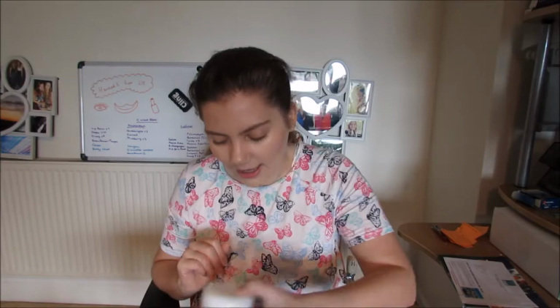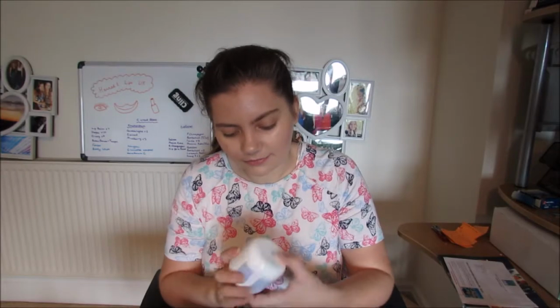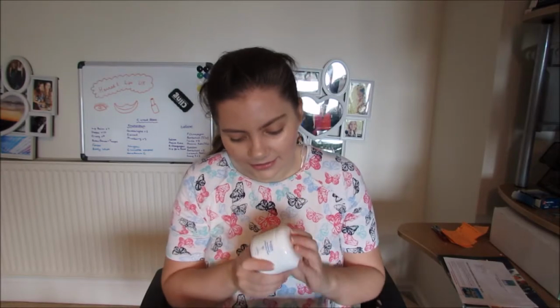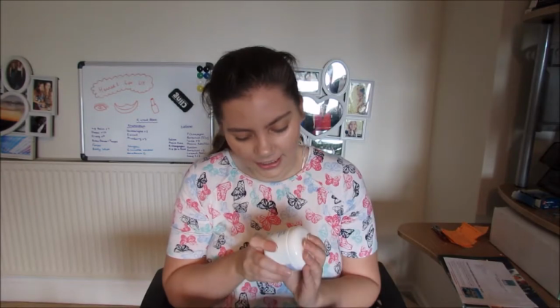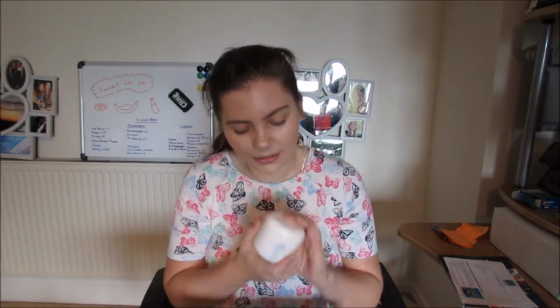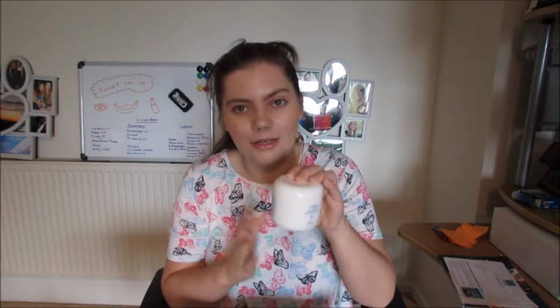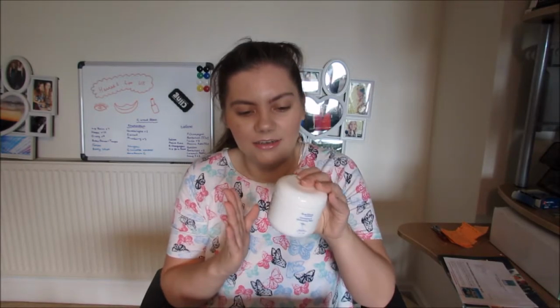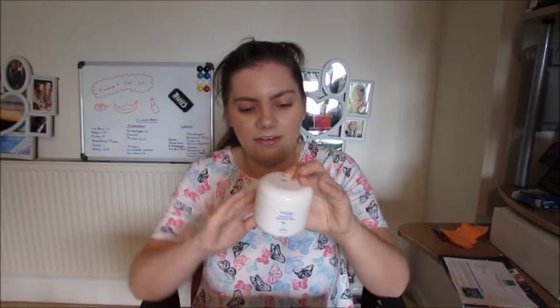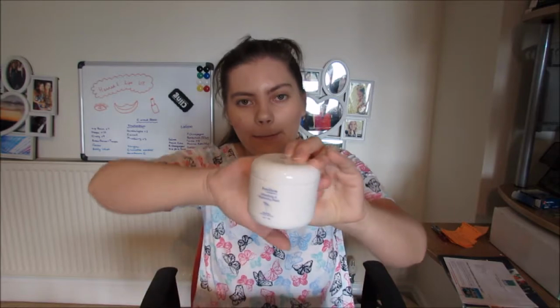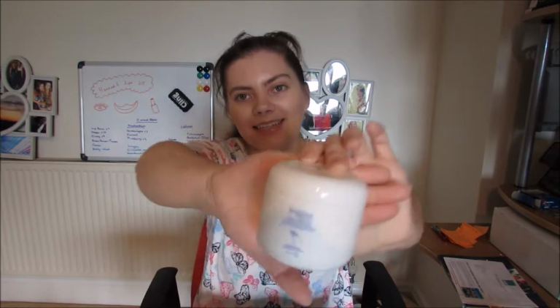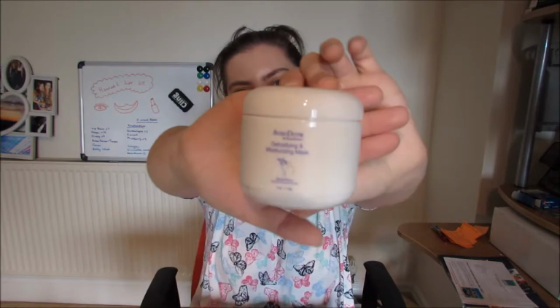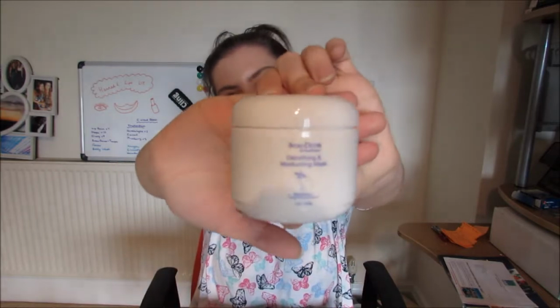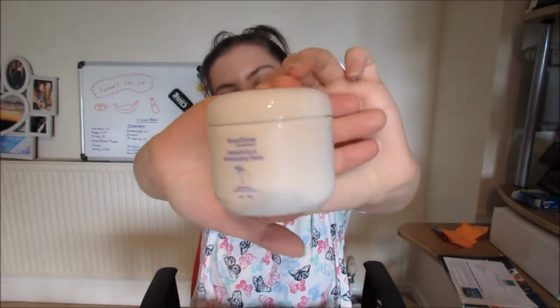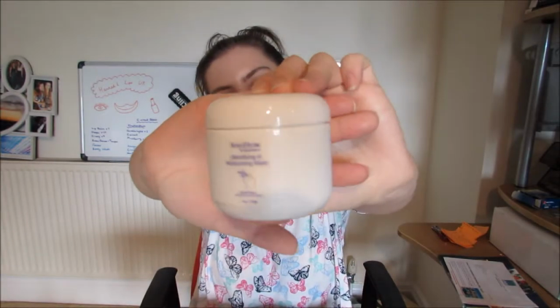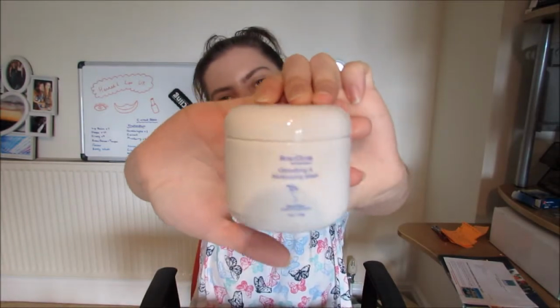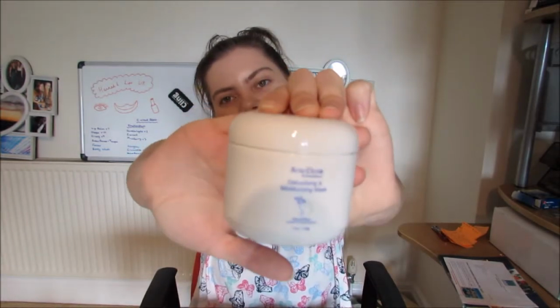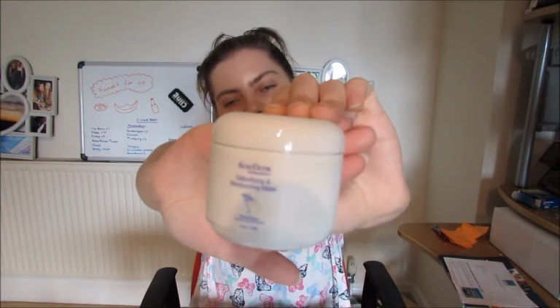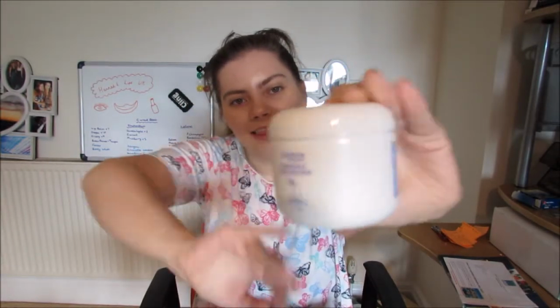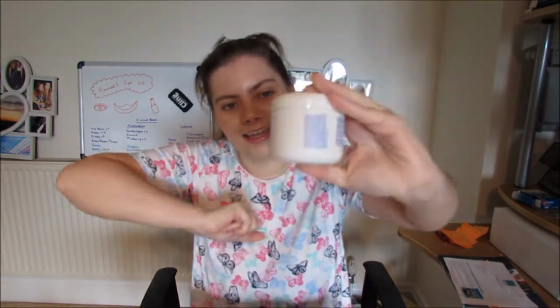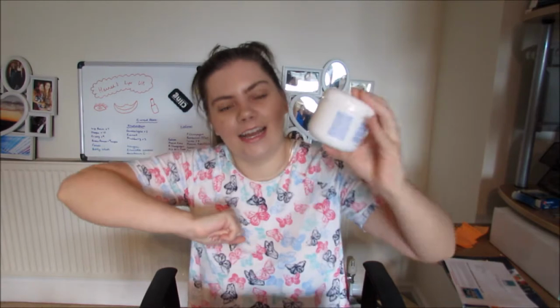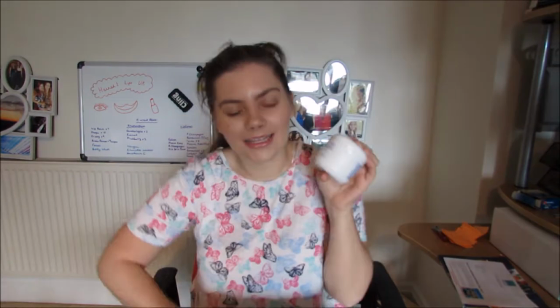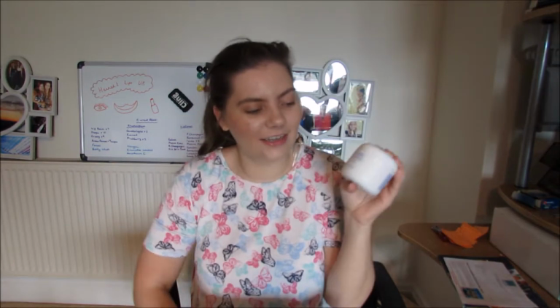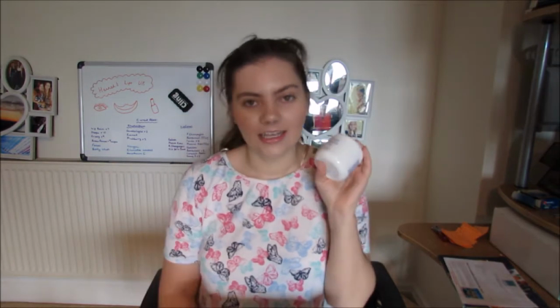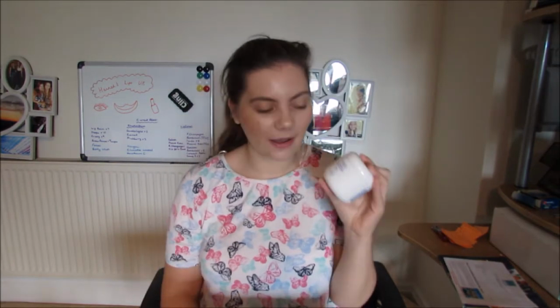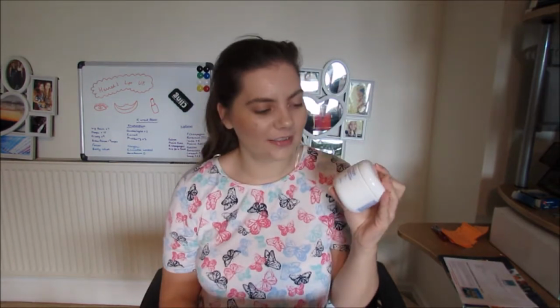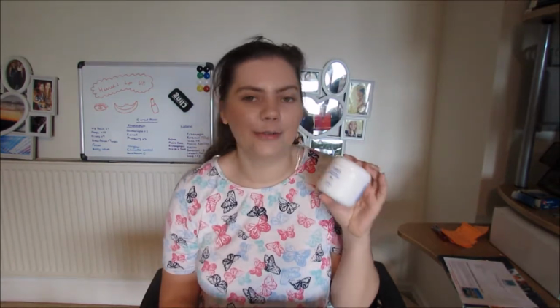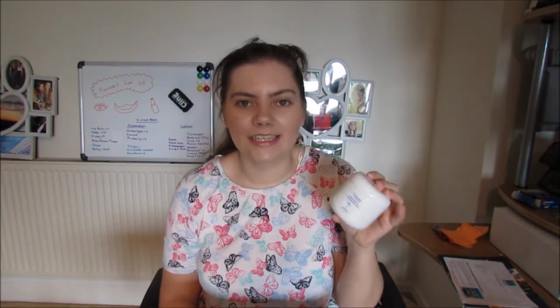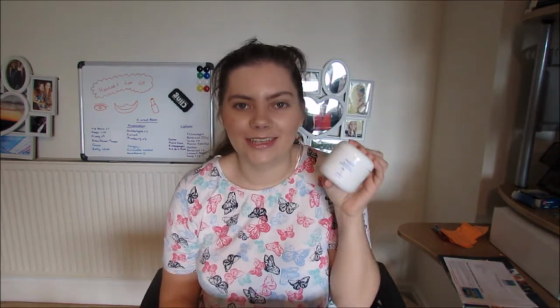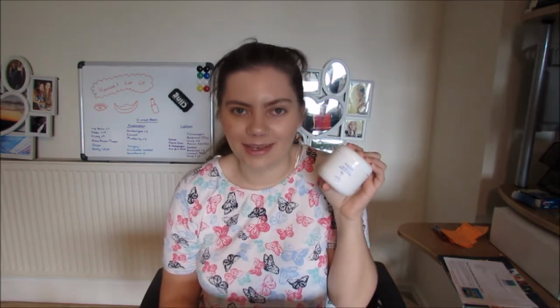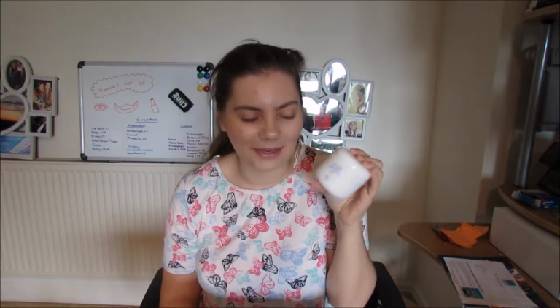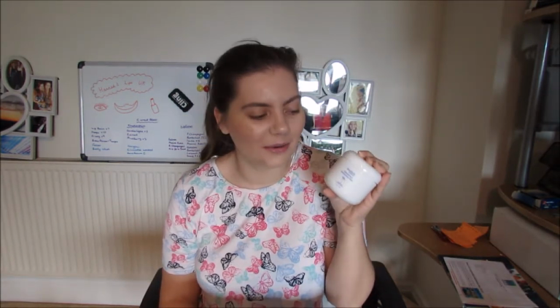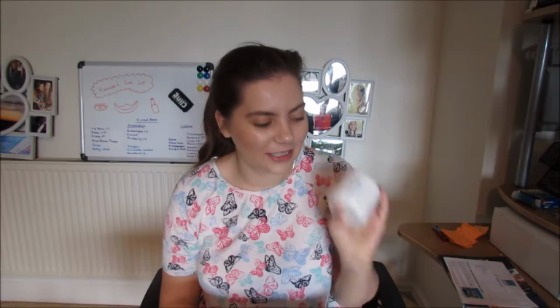The final skincare product was the detoxifying mask. This was a new product for the UK this month and I love masks, I love spas, I love treating myself — so this is perfect for me and I can't wait to use it.